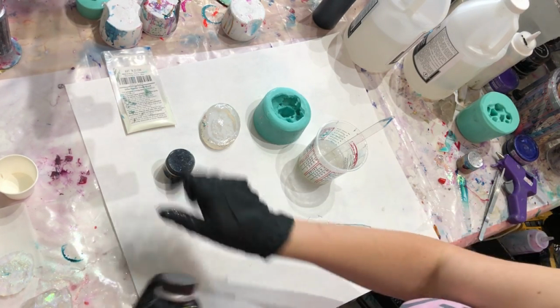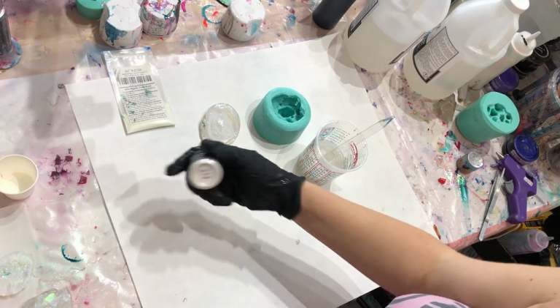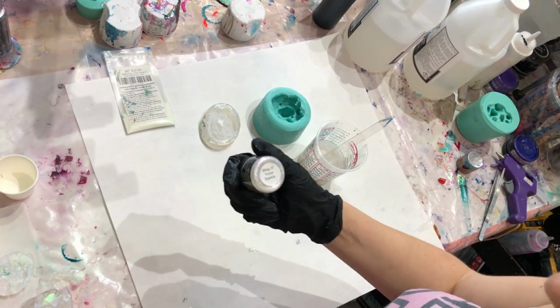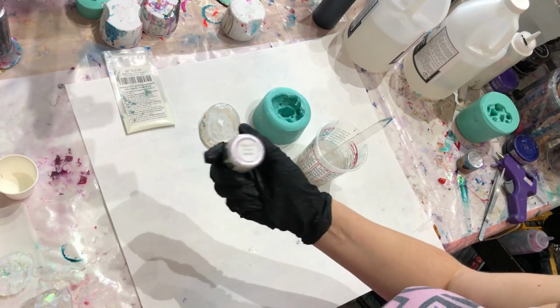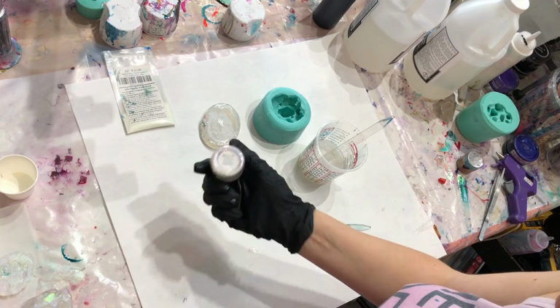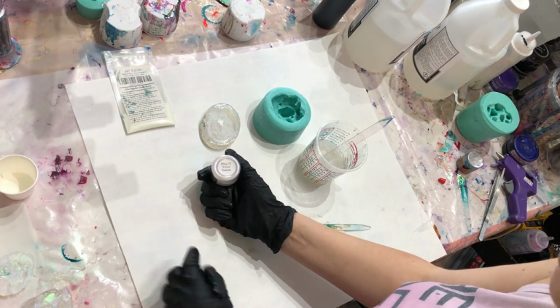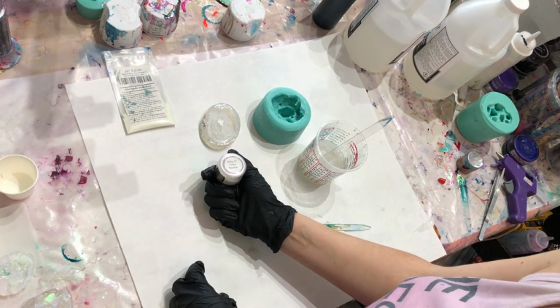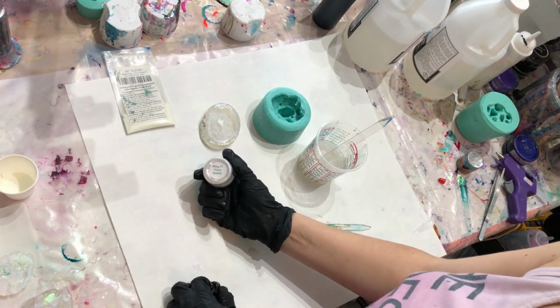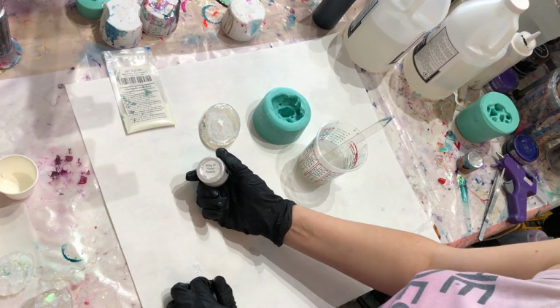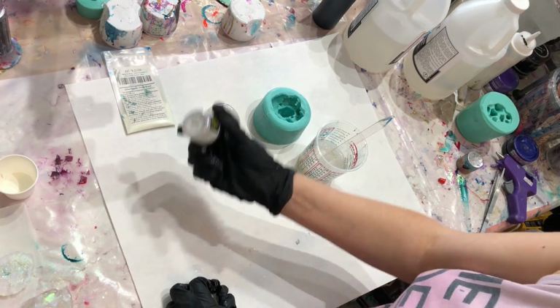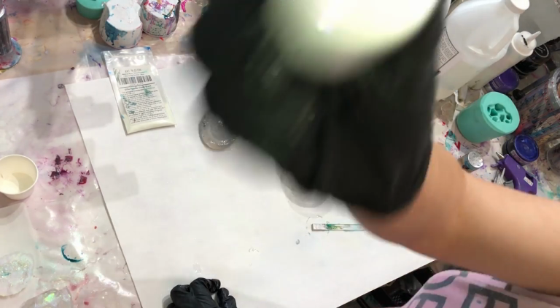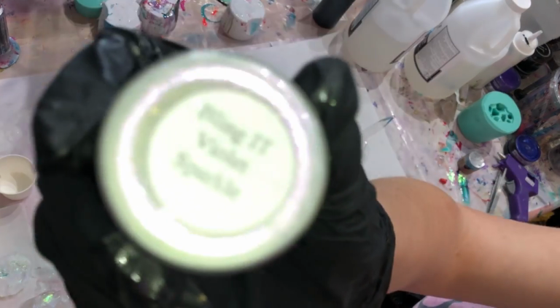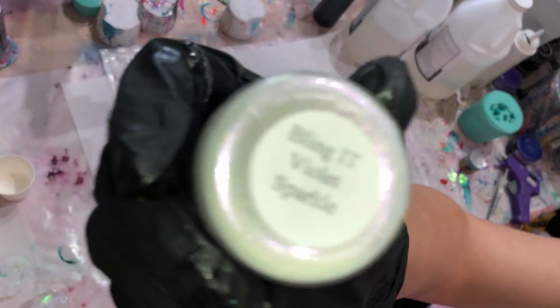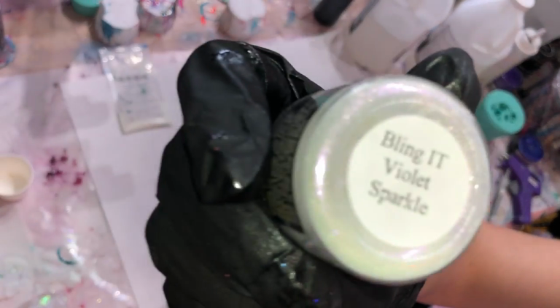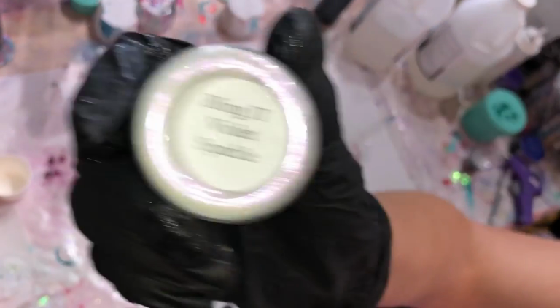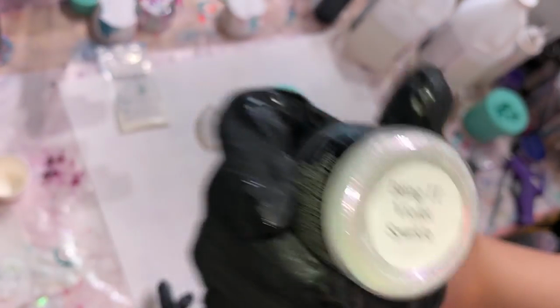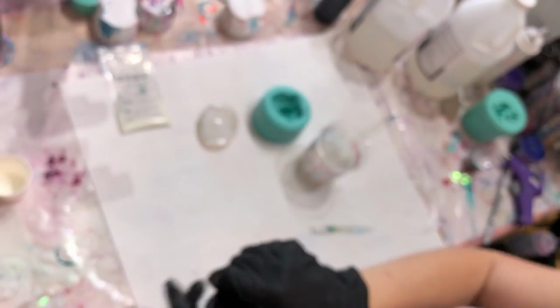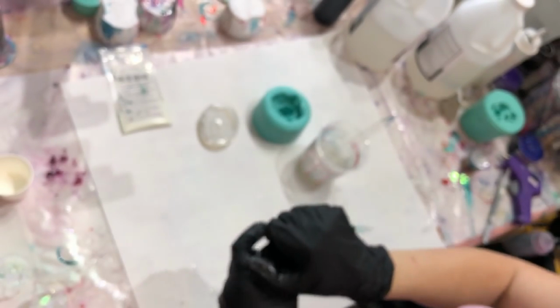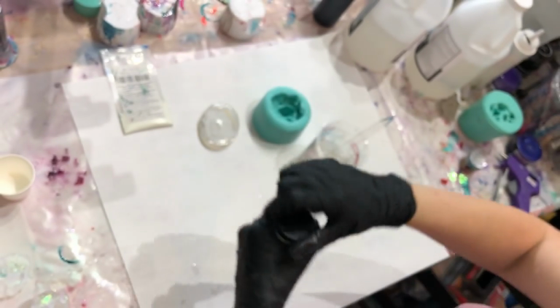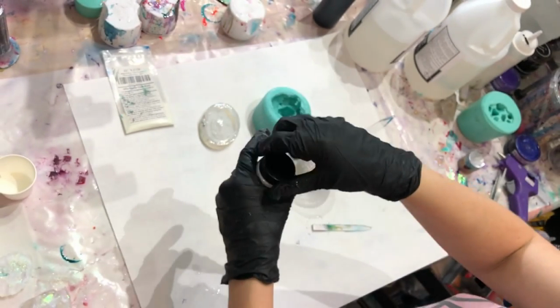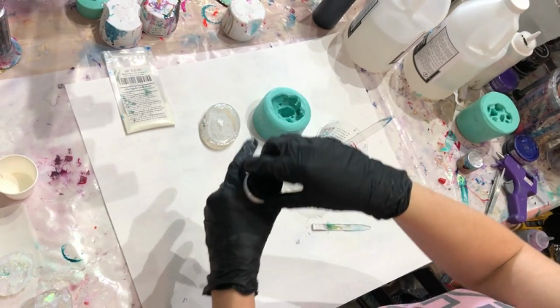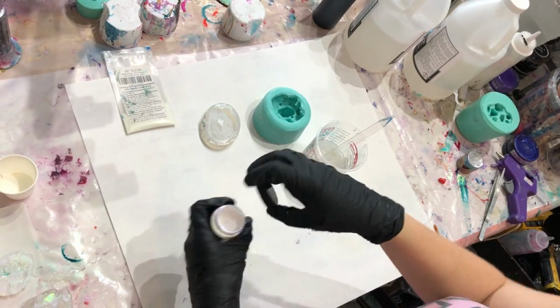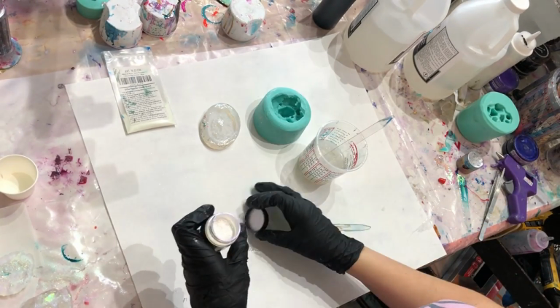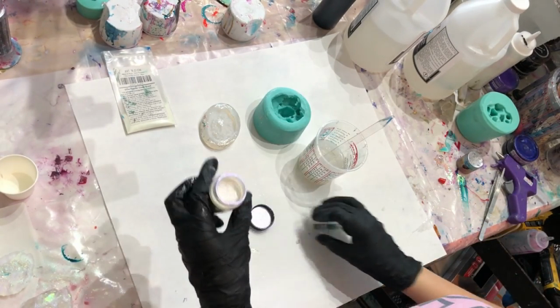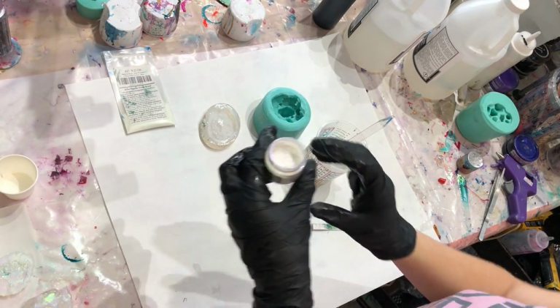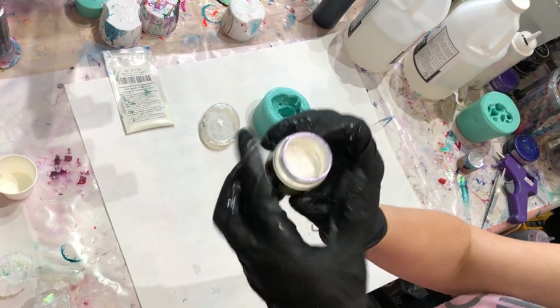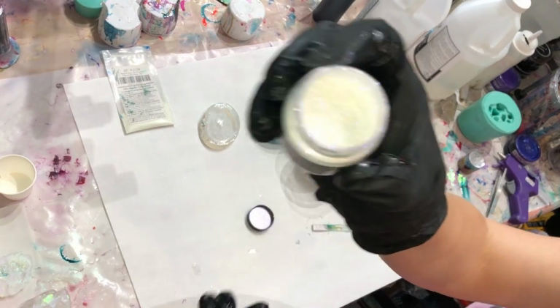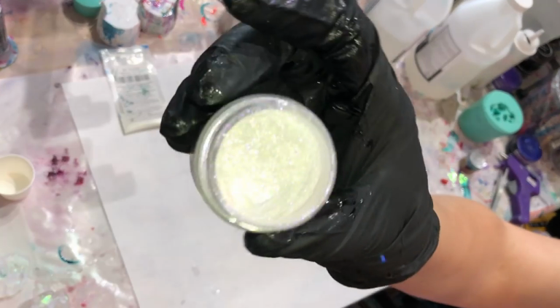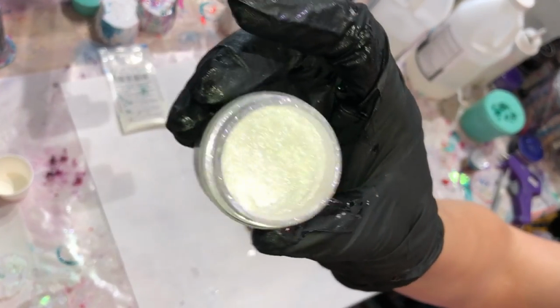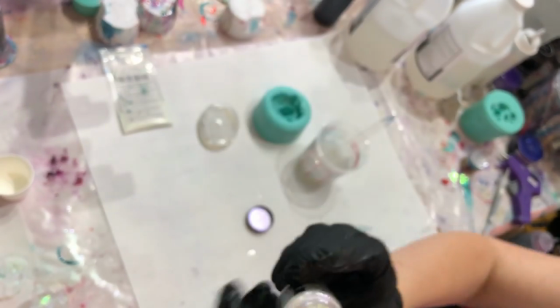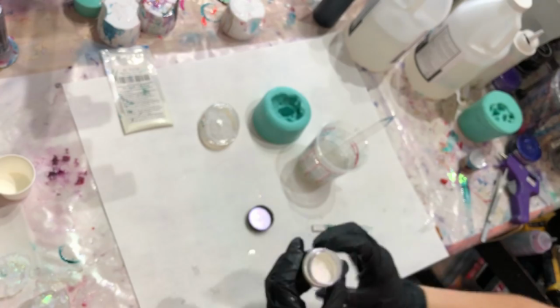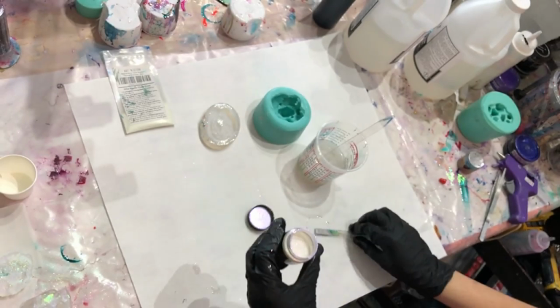Oh my god, it's literally right in front of me — I'm losing it! I'm going to add a tiny bit of this too because I want it to have that purple sparkle.